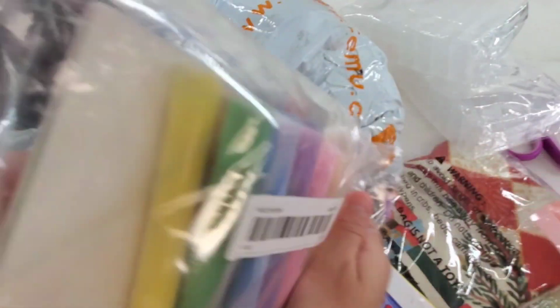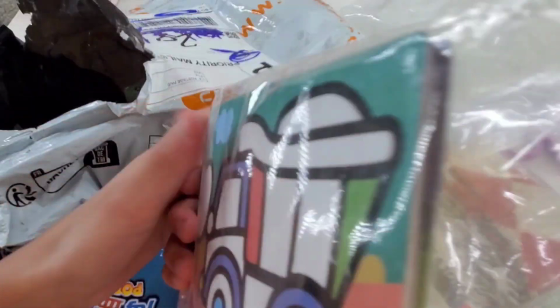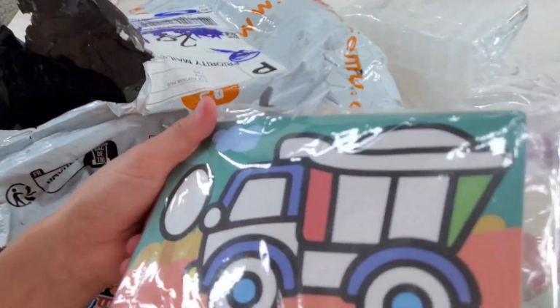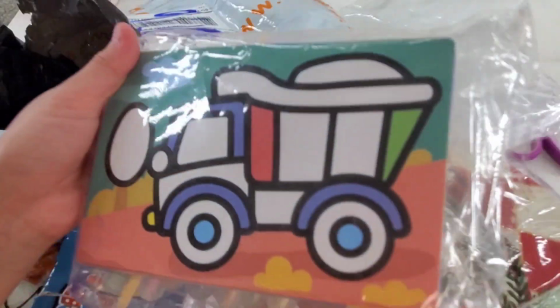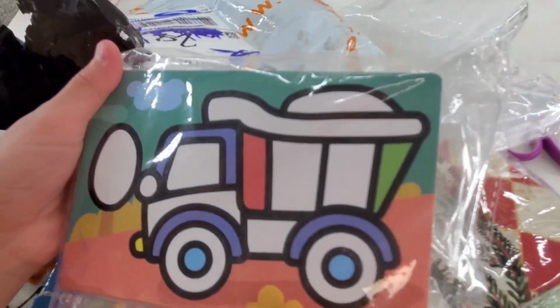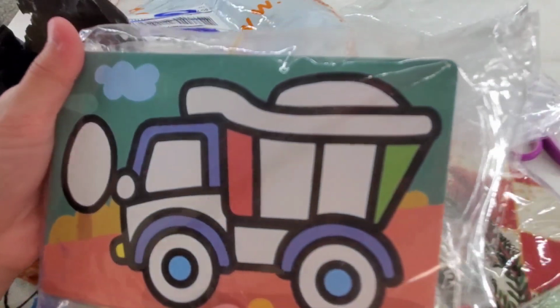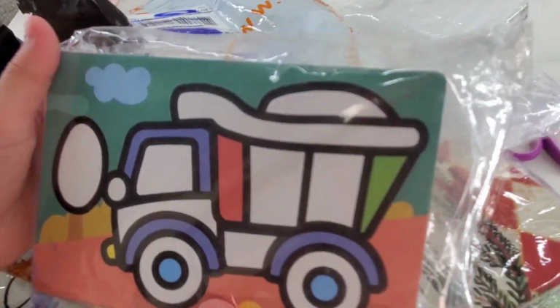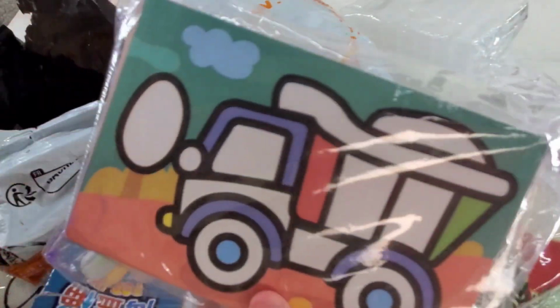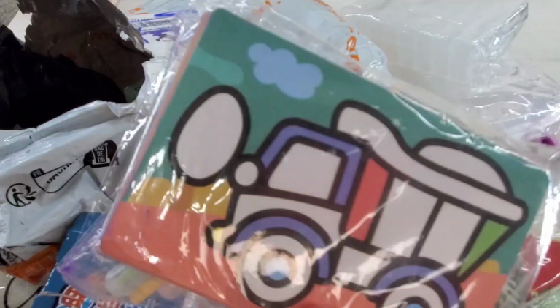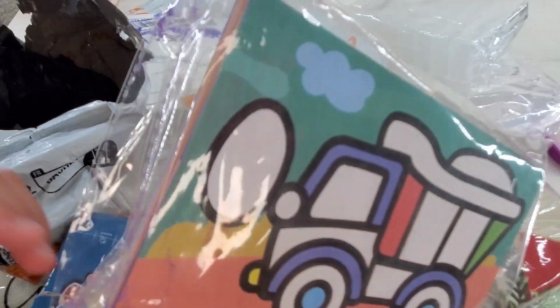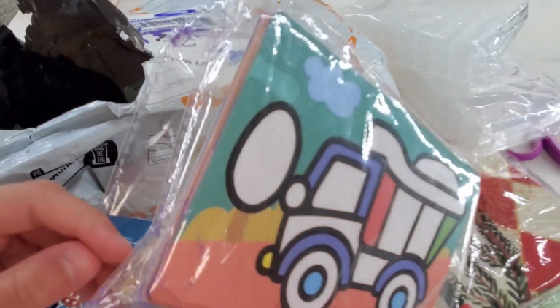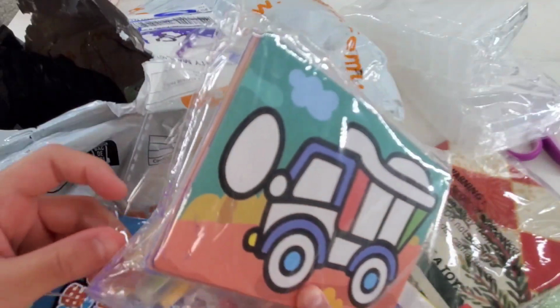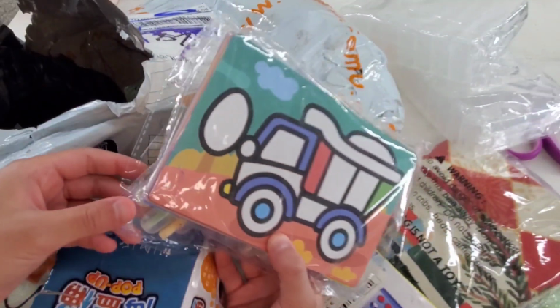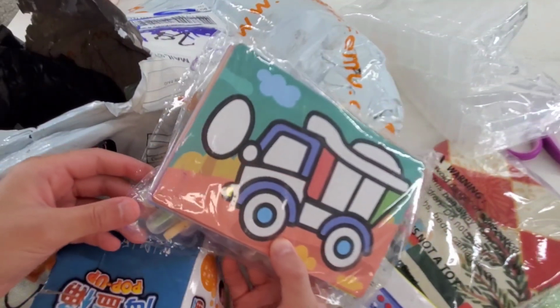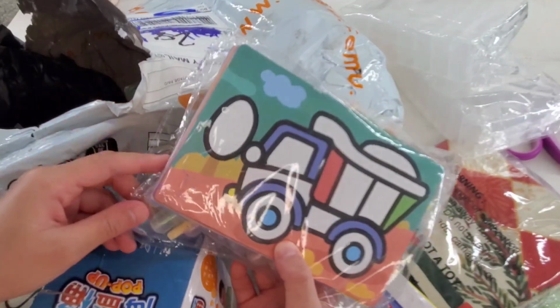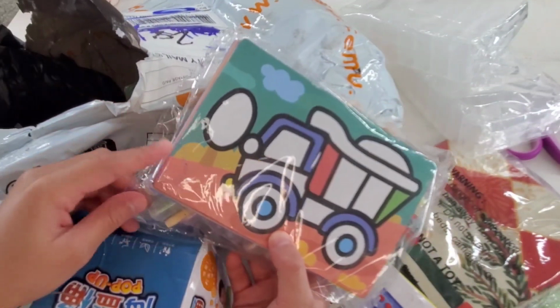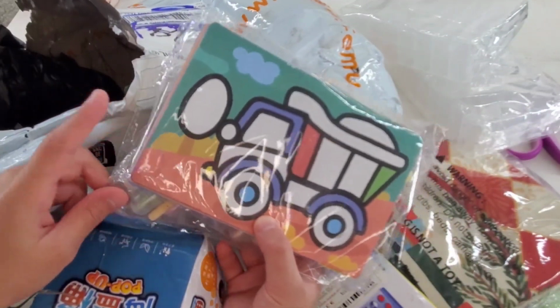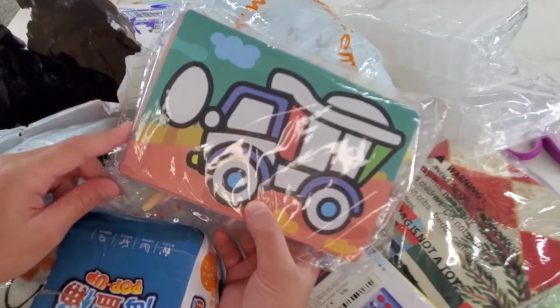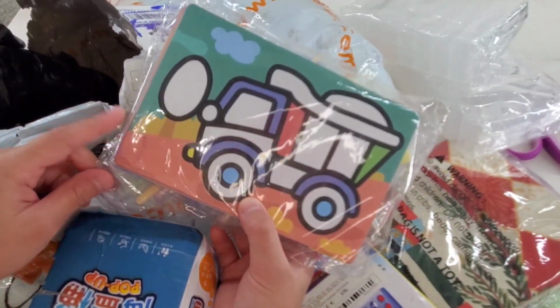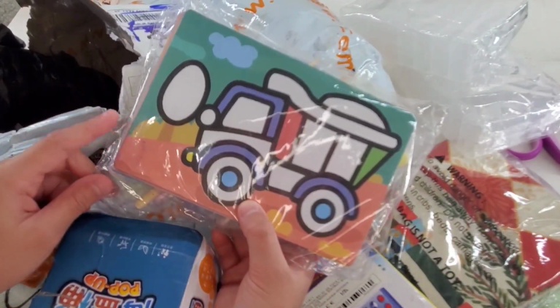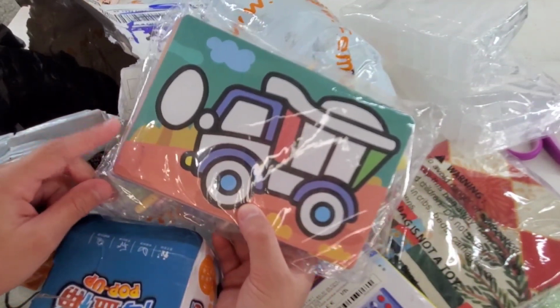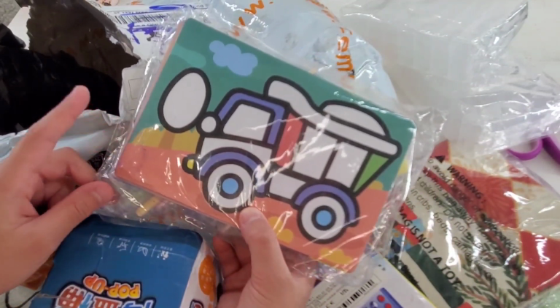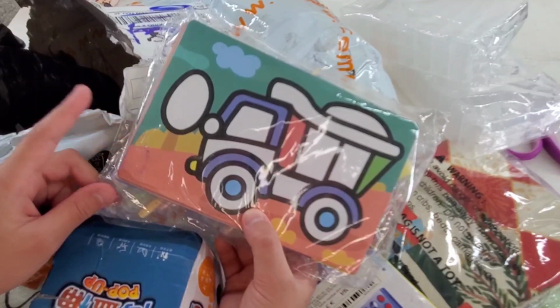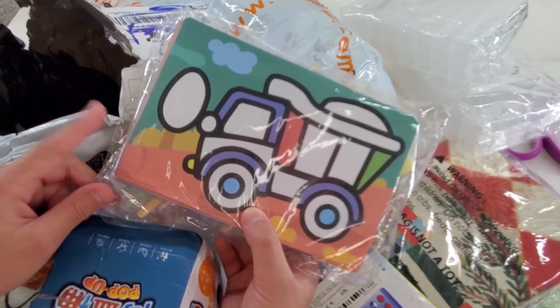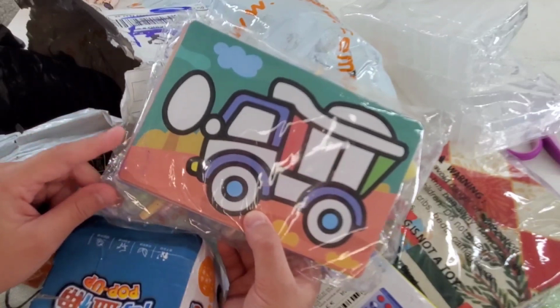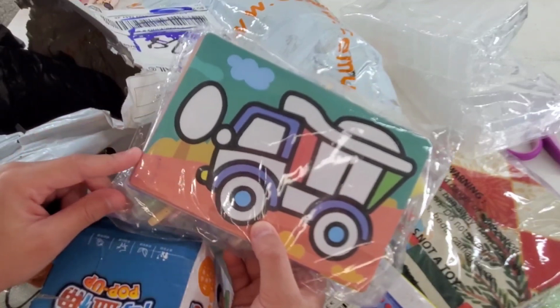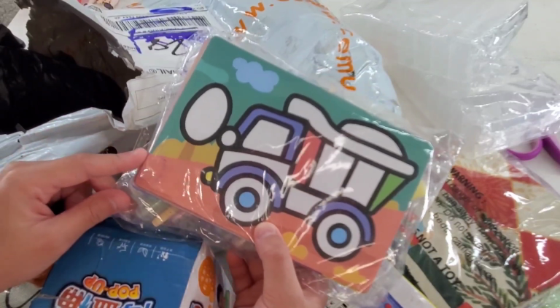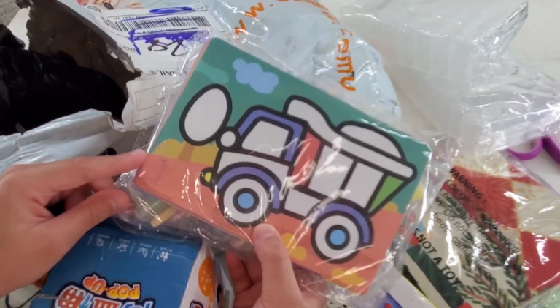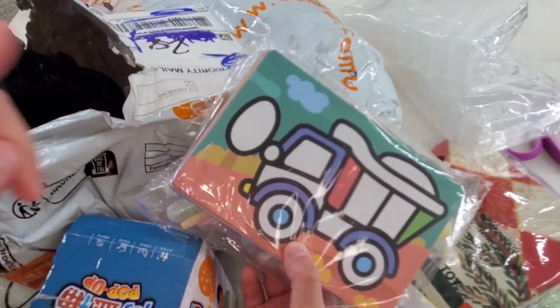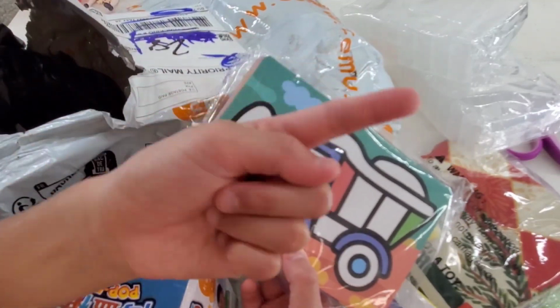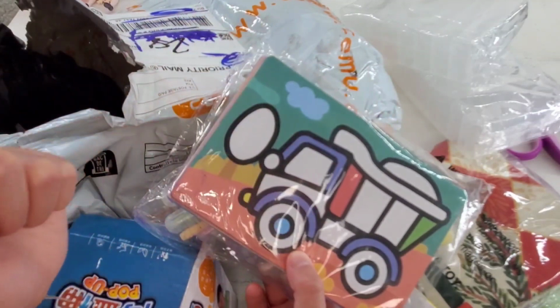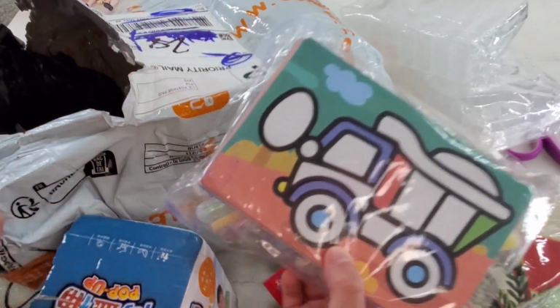Sand Art! So this is Sand Art, guys. I might do this in one of my shorts videos, so you have to look out for that.